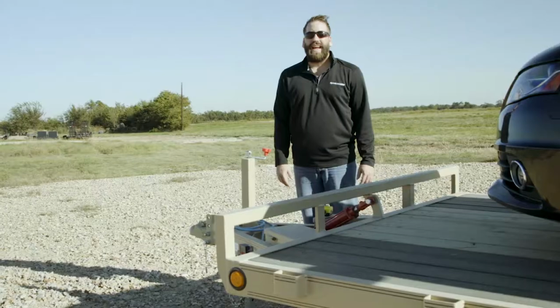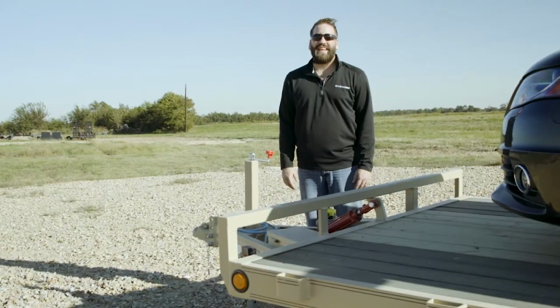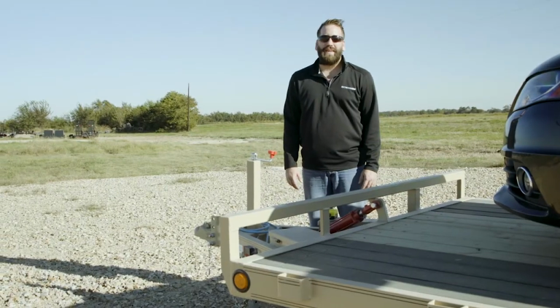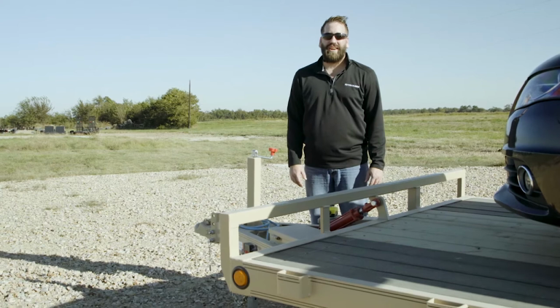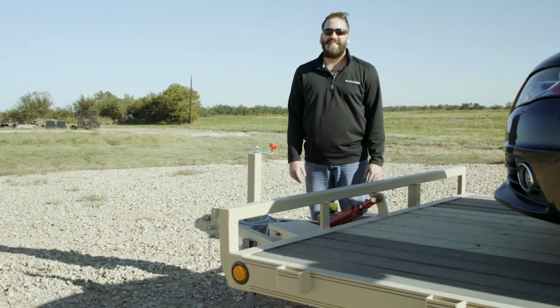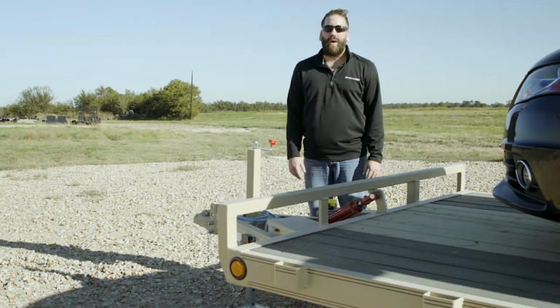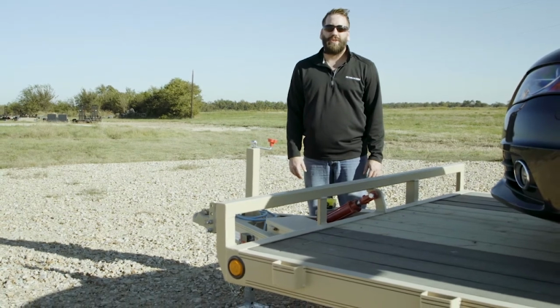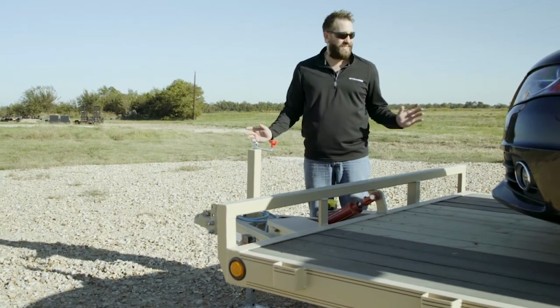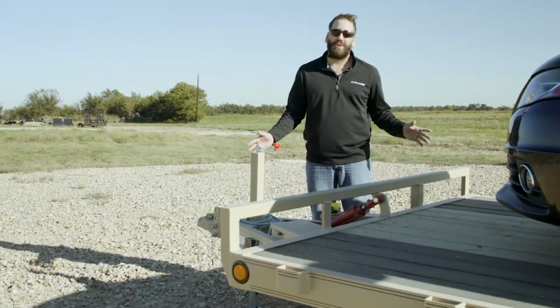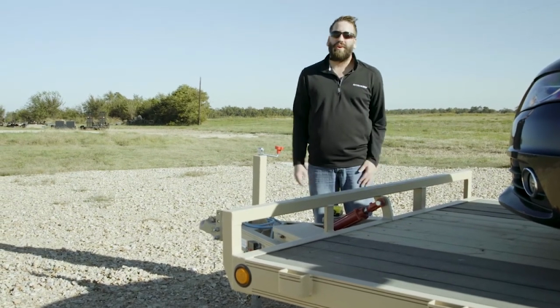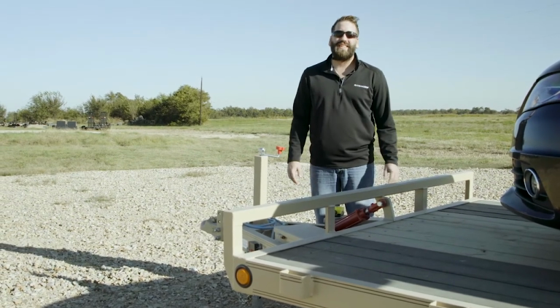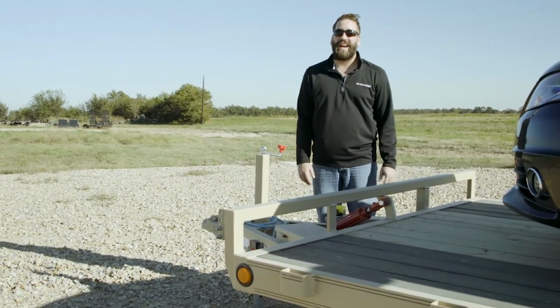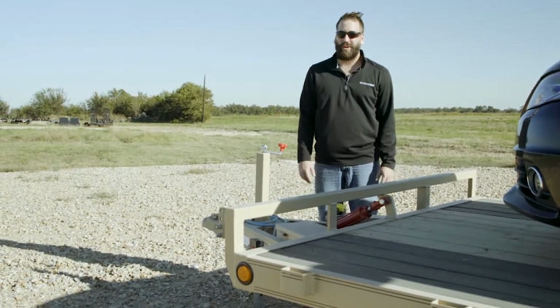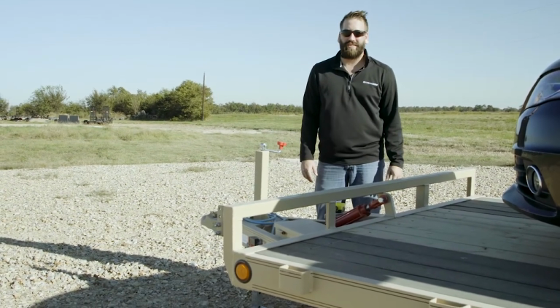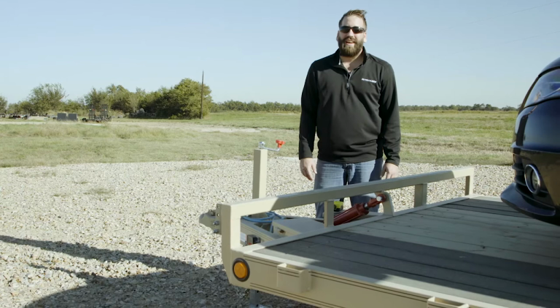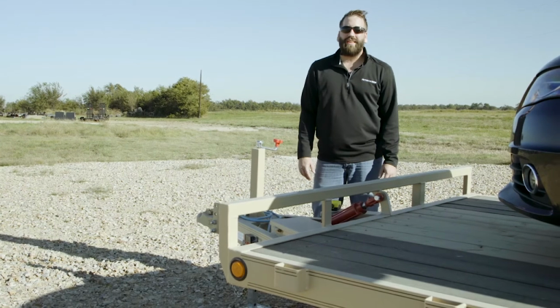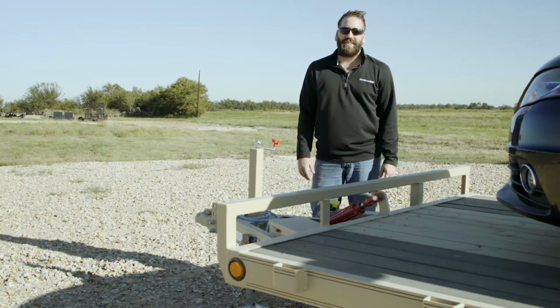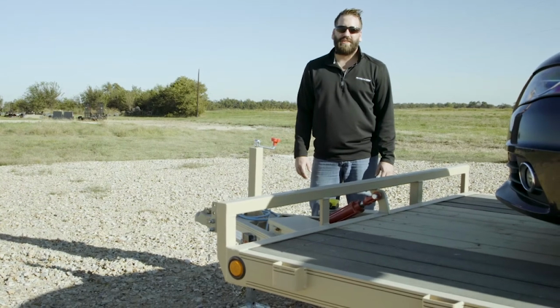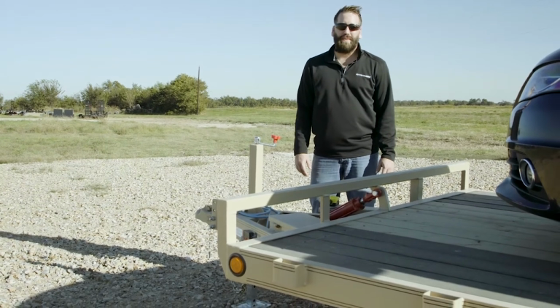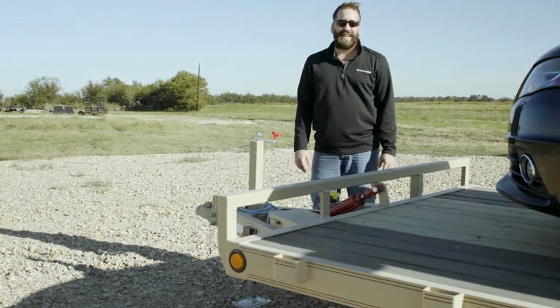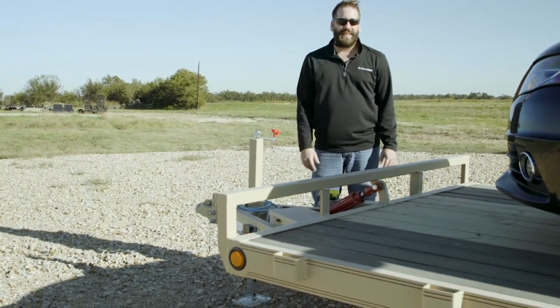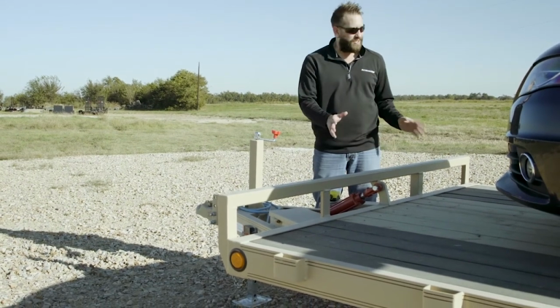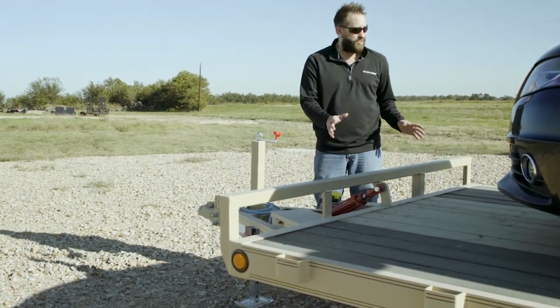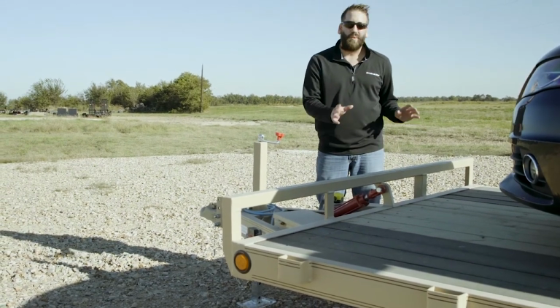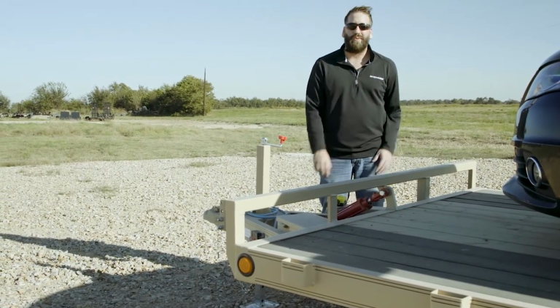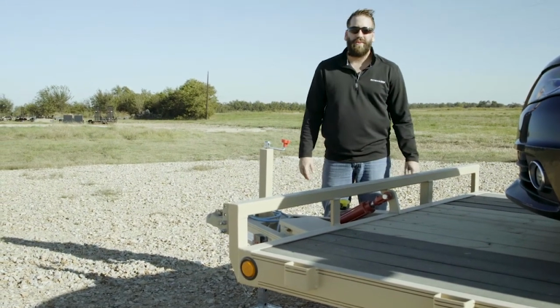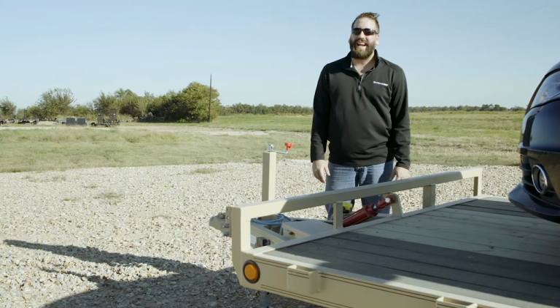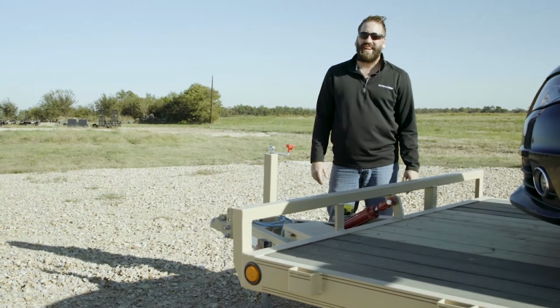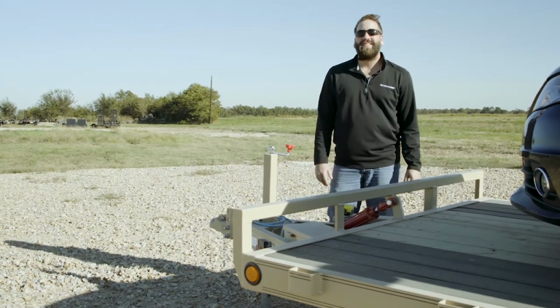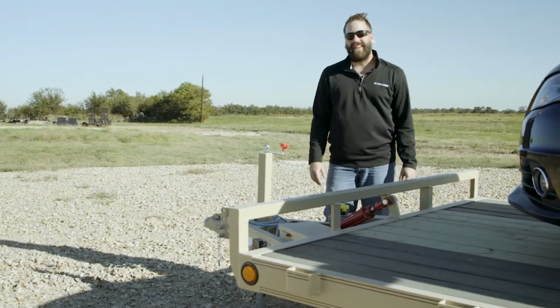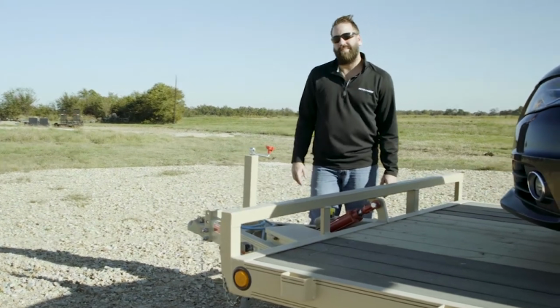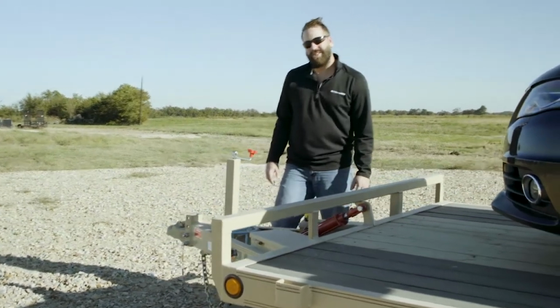Hey guys, Aaron with PJ Trailers. Today I want to show you a custom ordered 20 foot TH hydraulic quick tilt. We get a lot of custom orders in, but anytime I see a desert sand trailer with the Blackwood Pro, I've got to check it out. So let's take a look at some of the features.